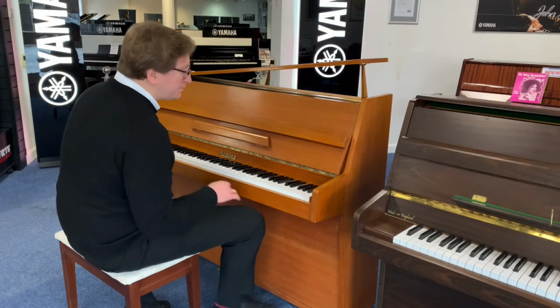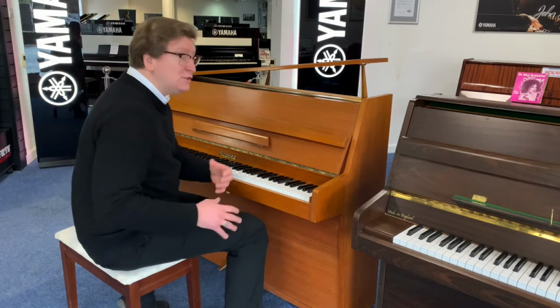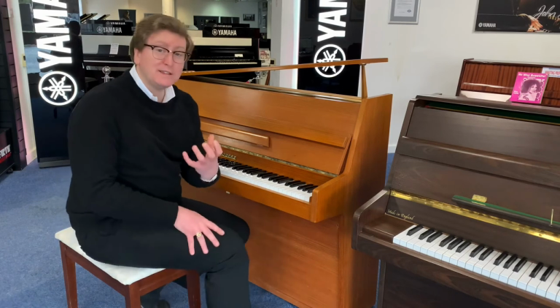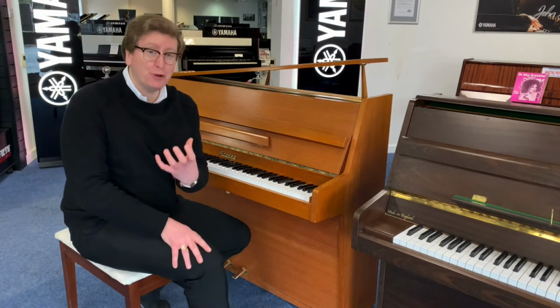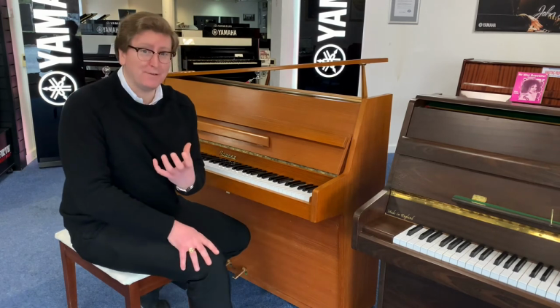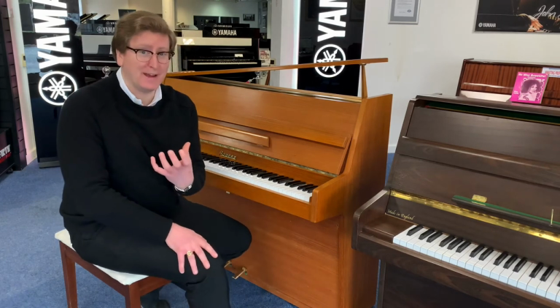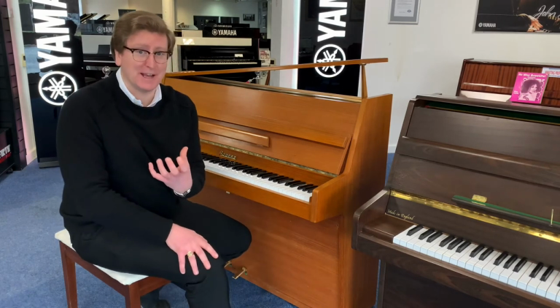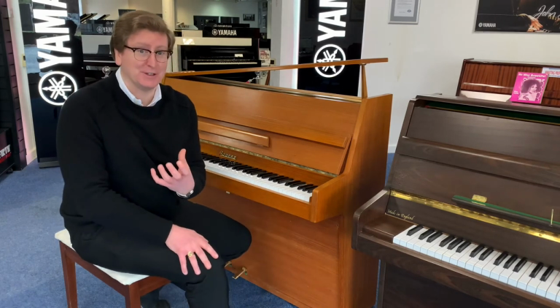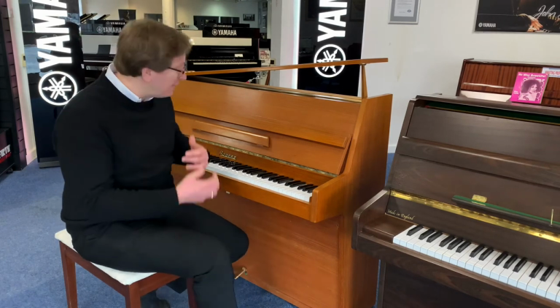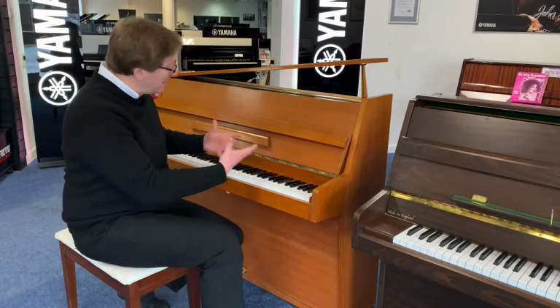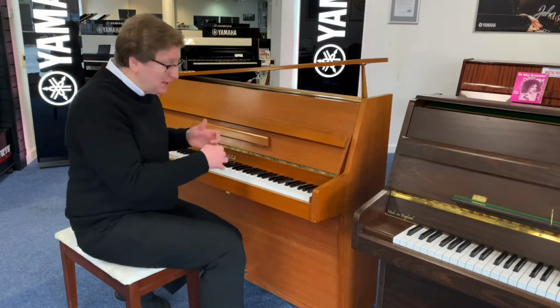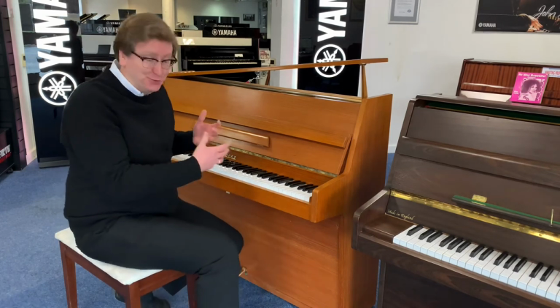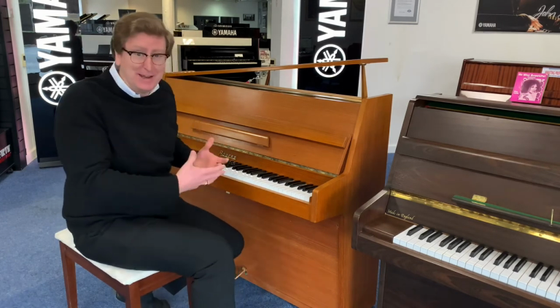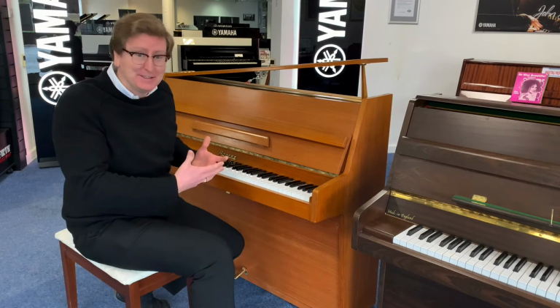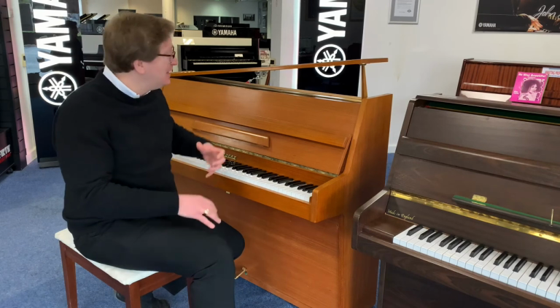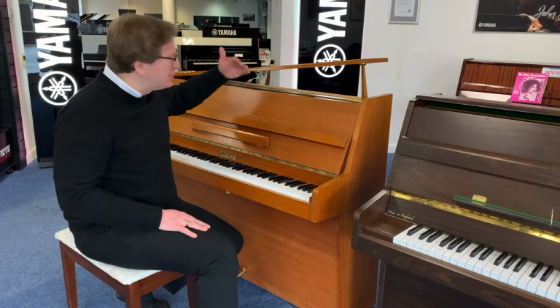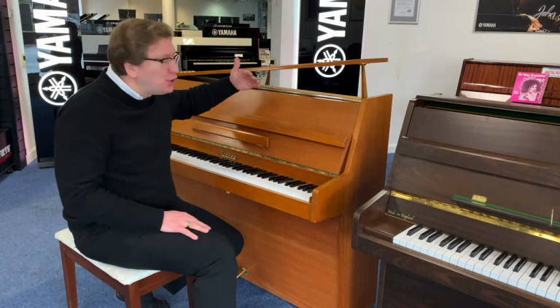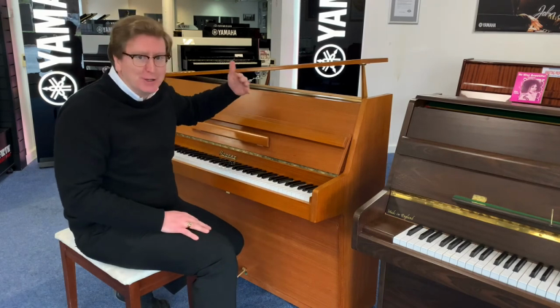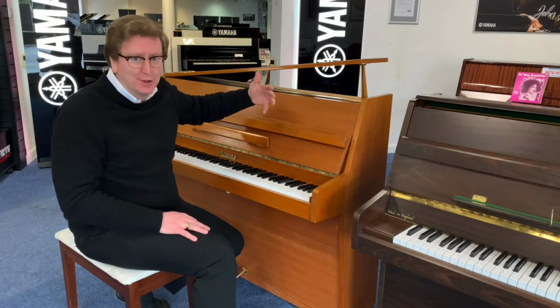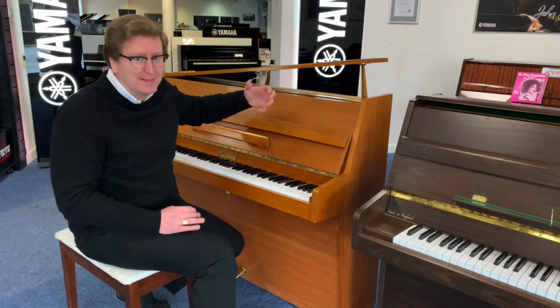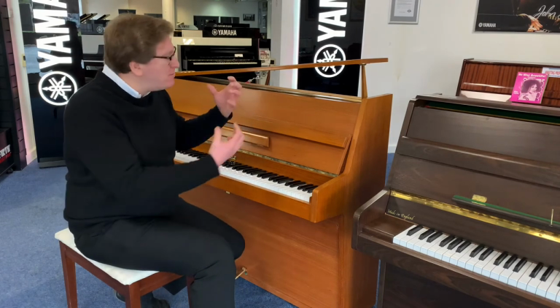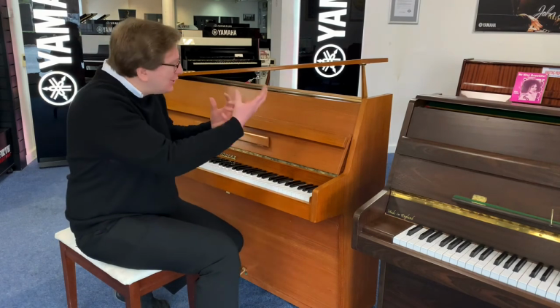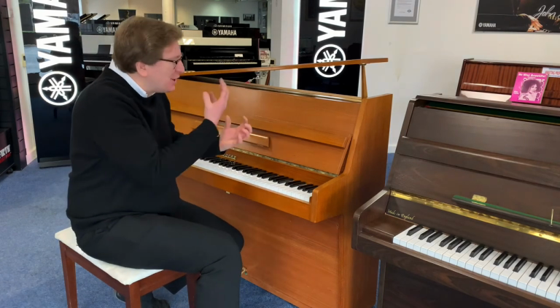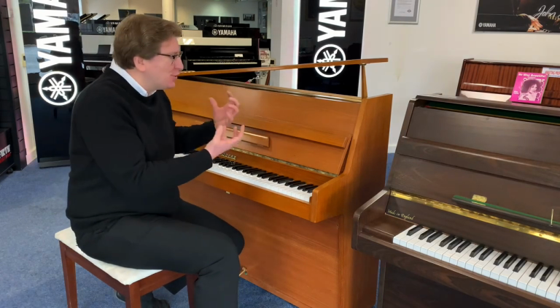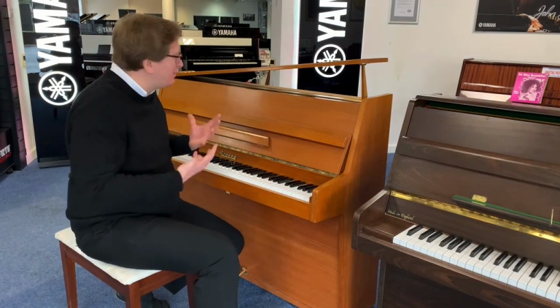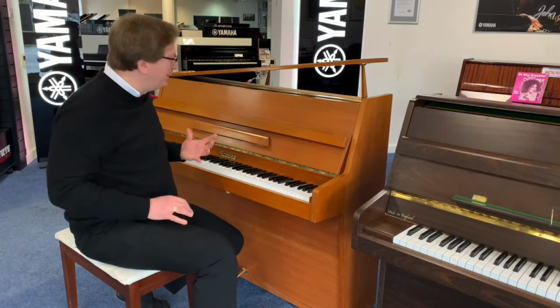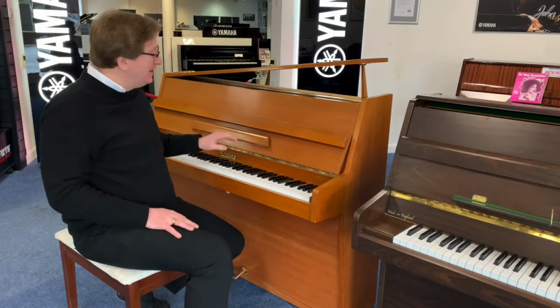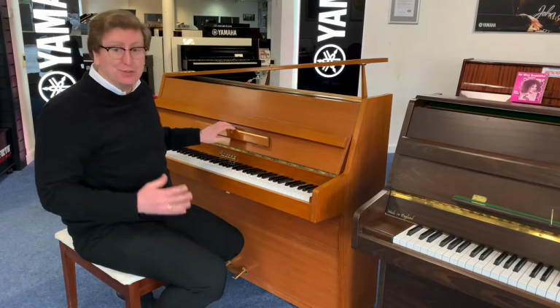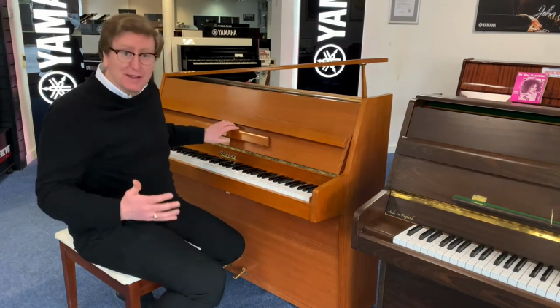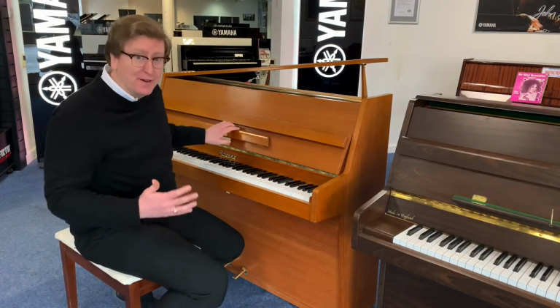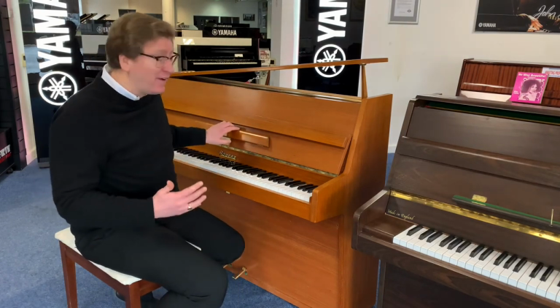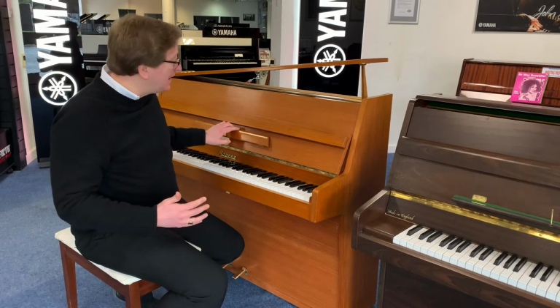So it has a really very nice action — that for me plays really nicely and the tone is lovely. That mellow sound coming through is really very nice.